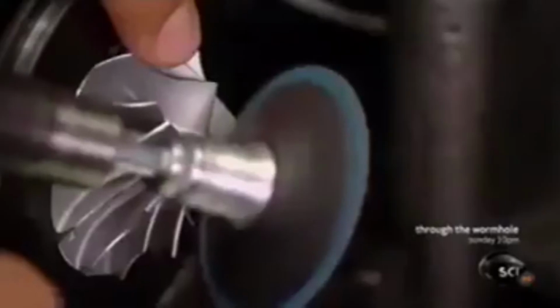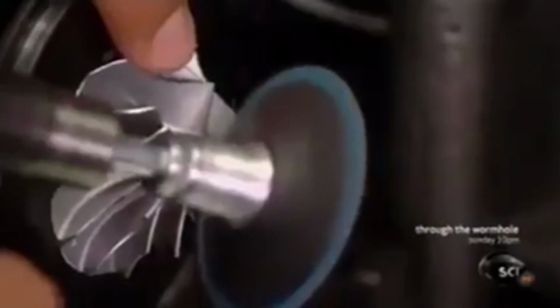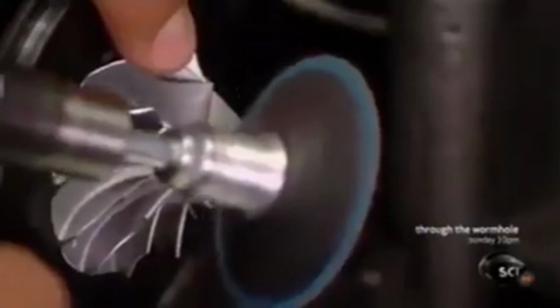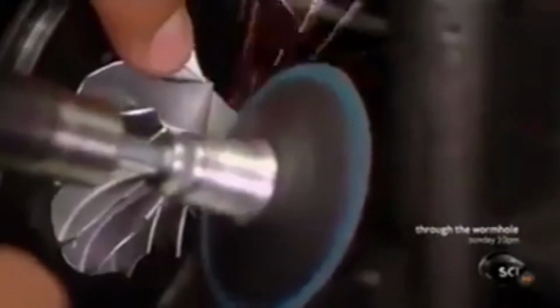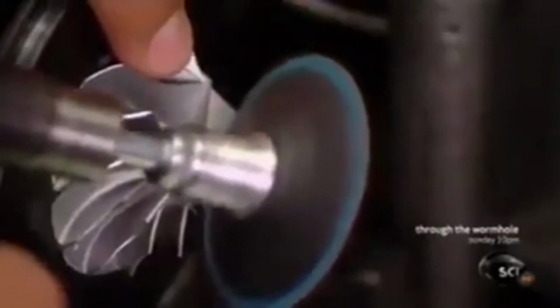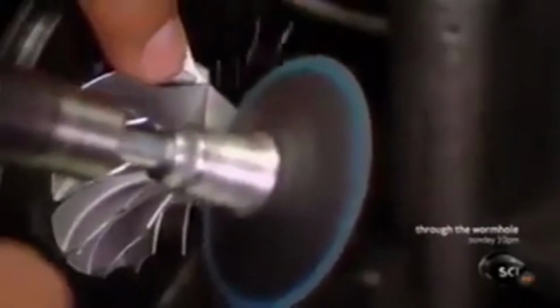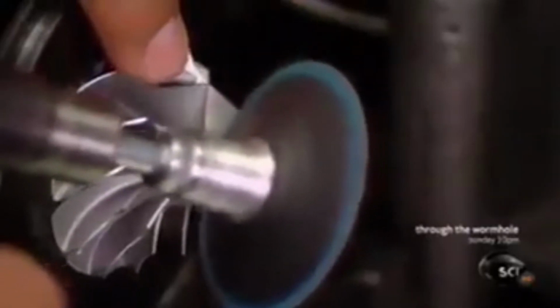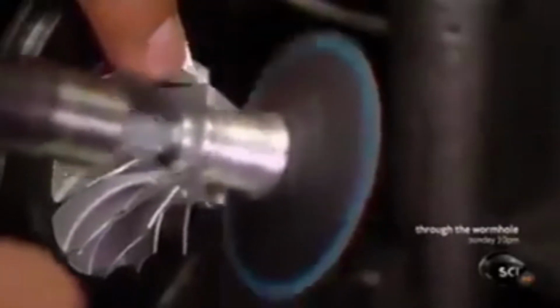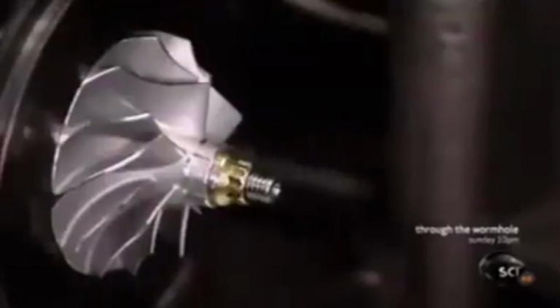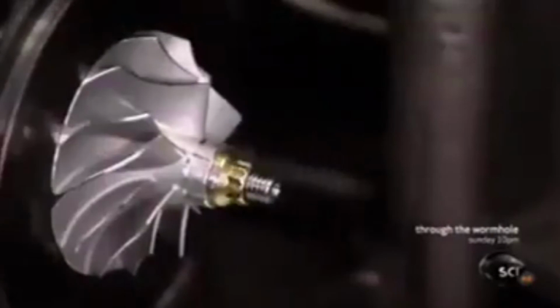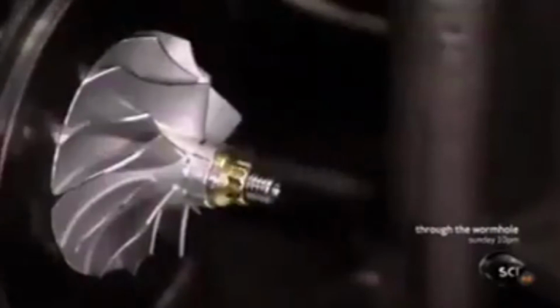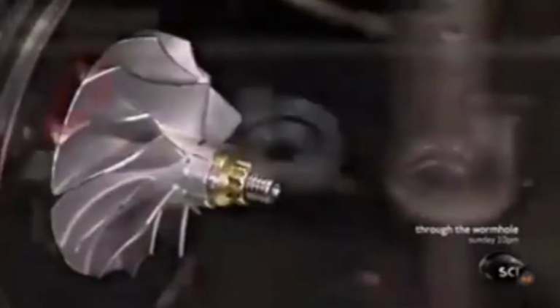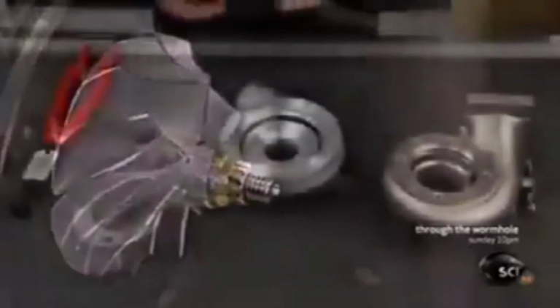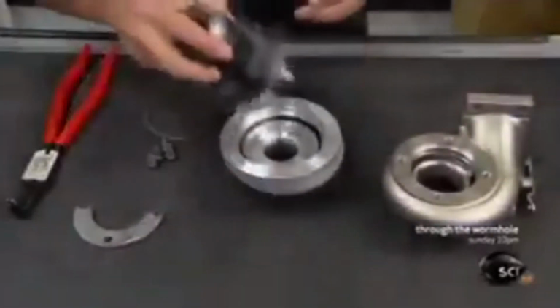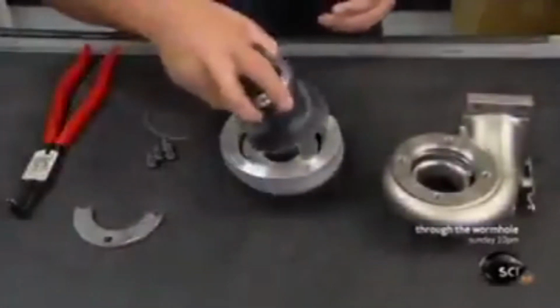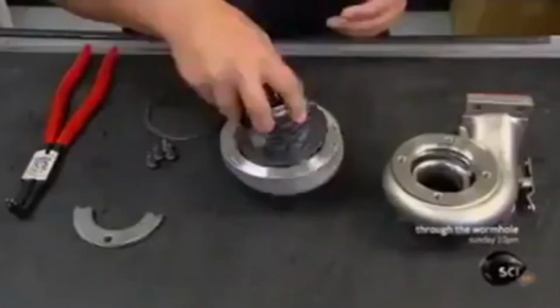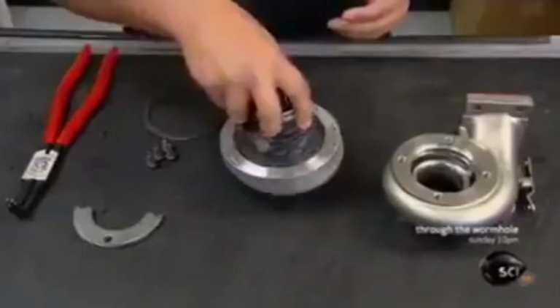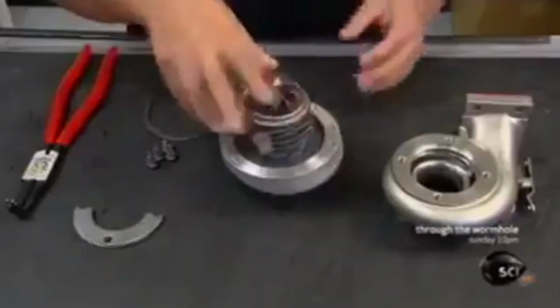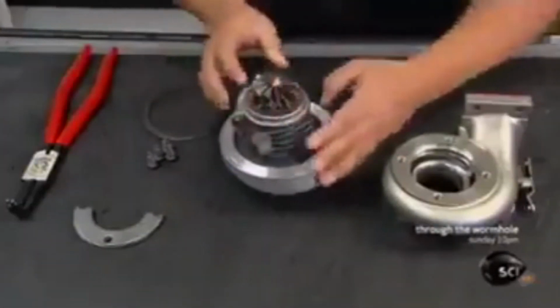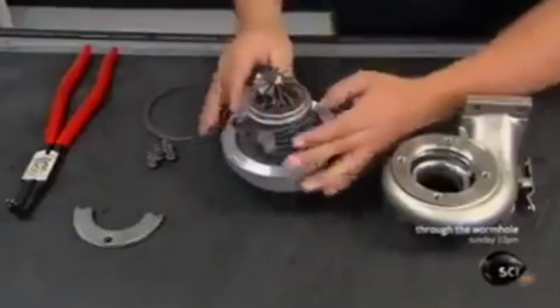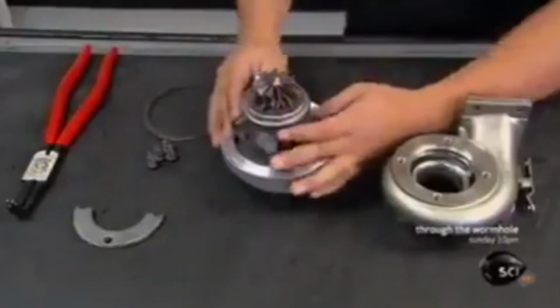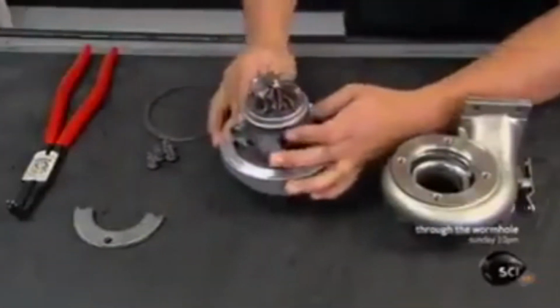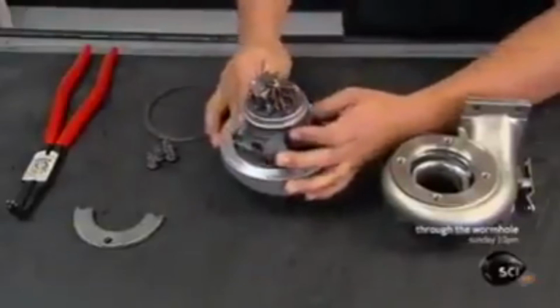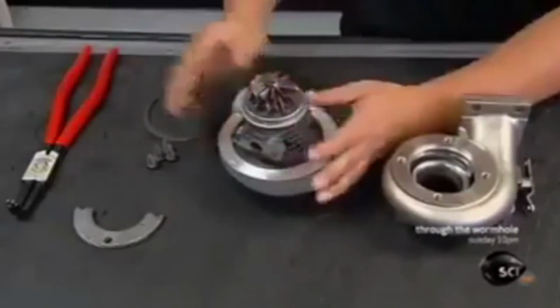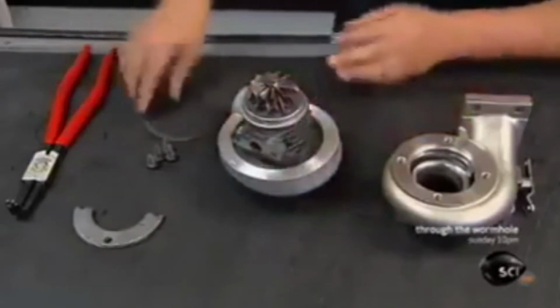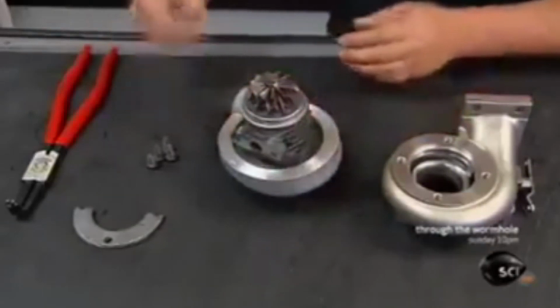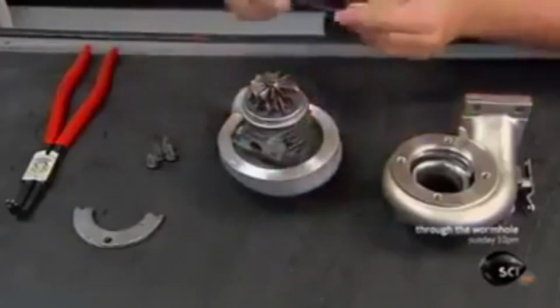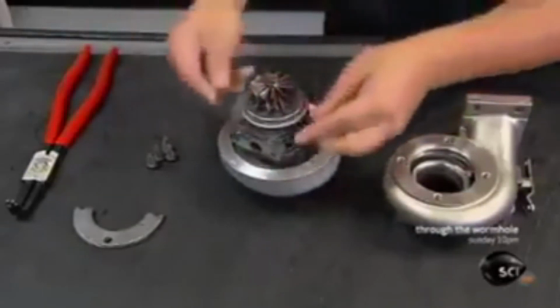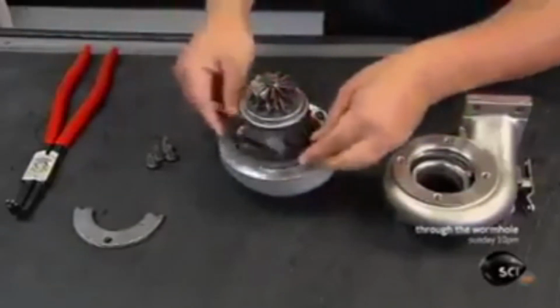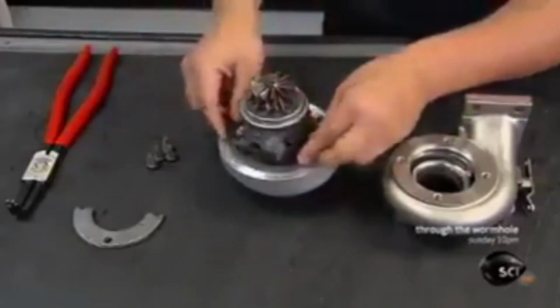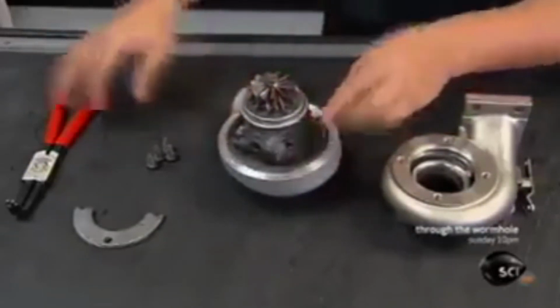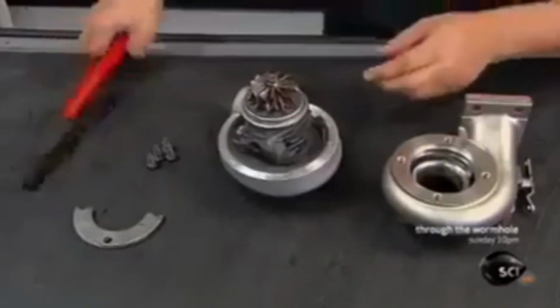He grinds the compressor nose ever so slightly to balance the part. He then nestles the compressor into the curled aluminum housing — a shape designed to funnel air into the engine.